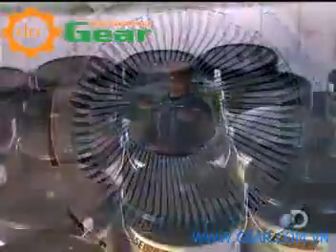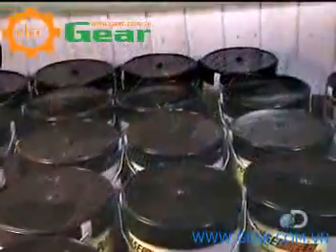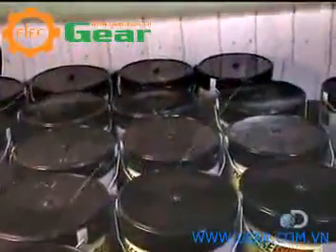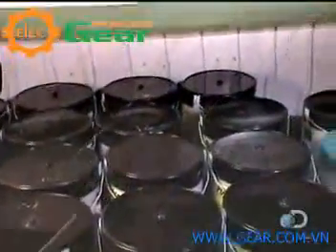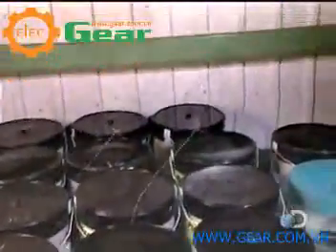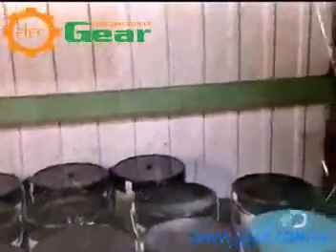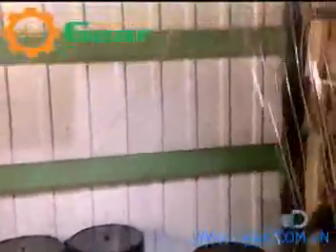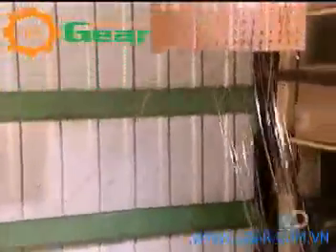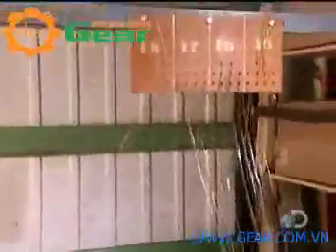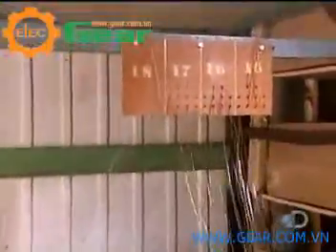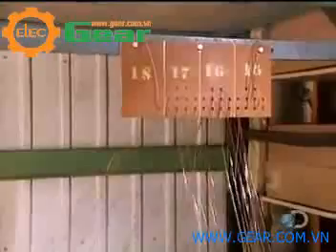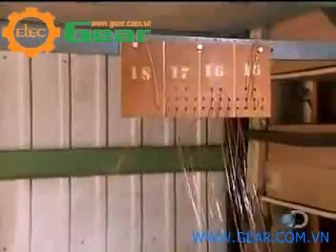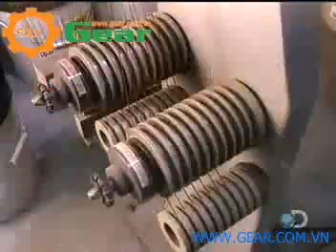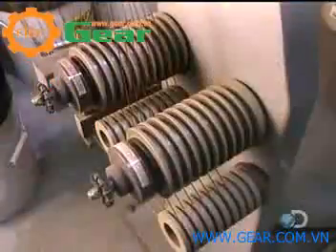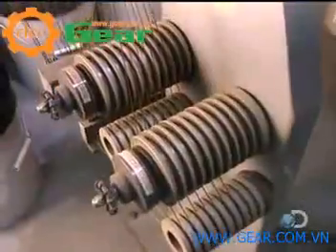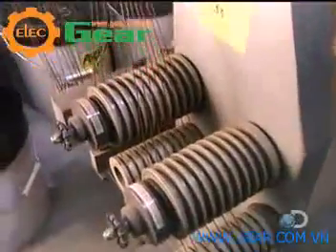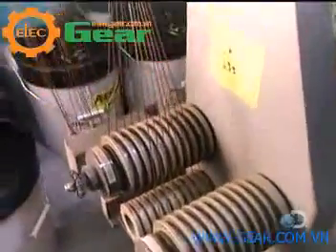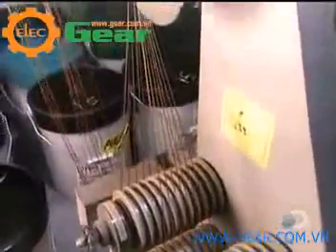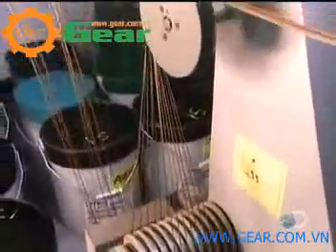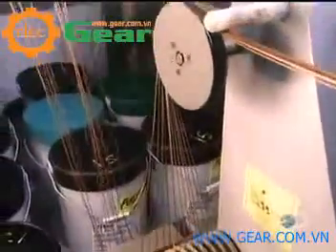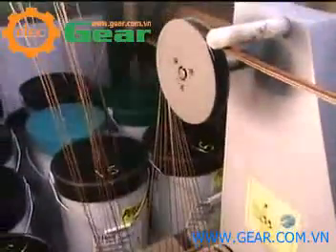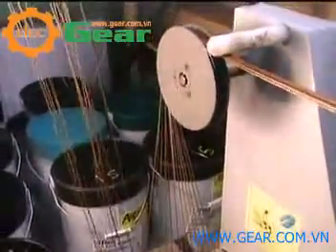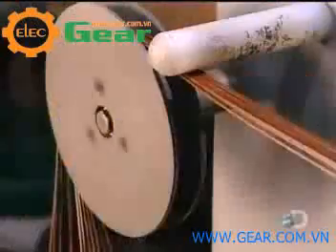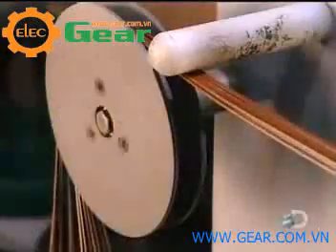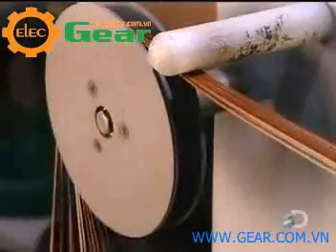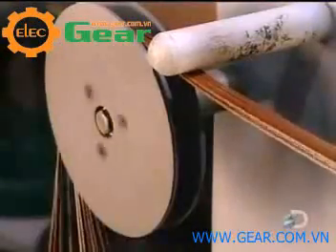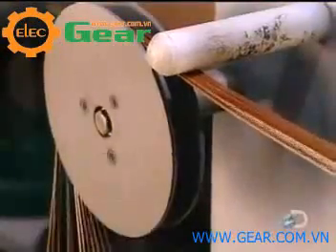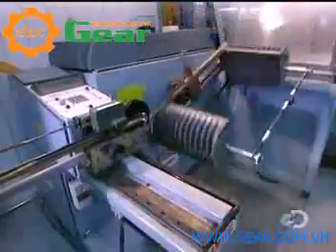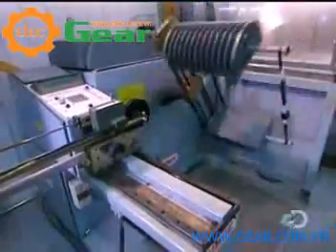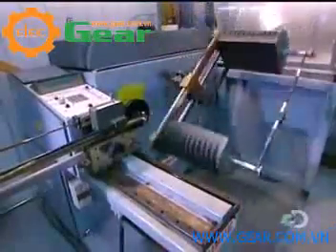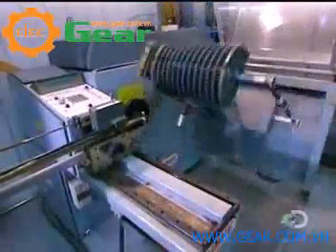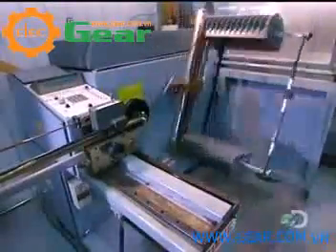The coils are made from several copper wires wound together by programmable machines. The bigger the motor, the more wires per coil. In this motor, each coil consists of 13 strands of copper wire.